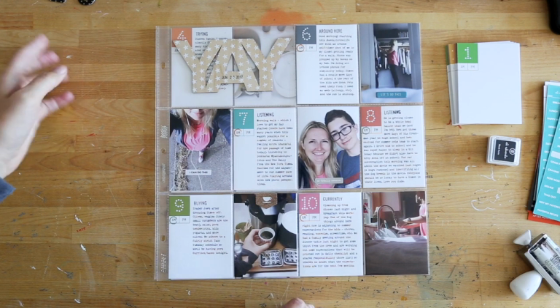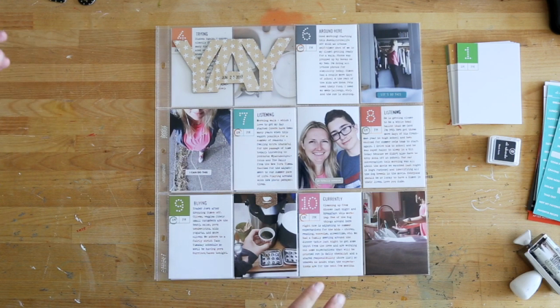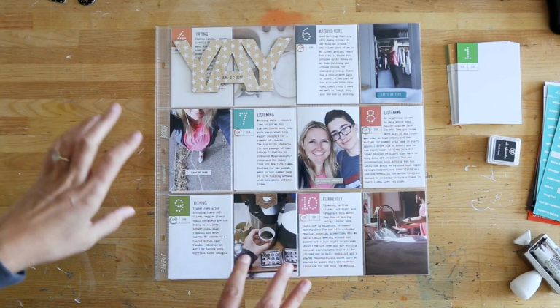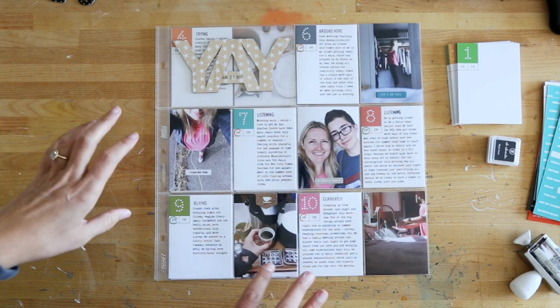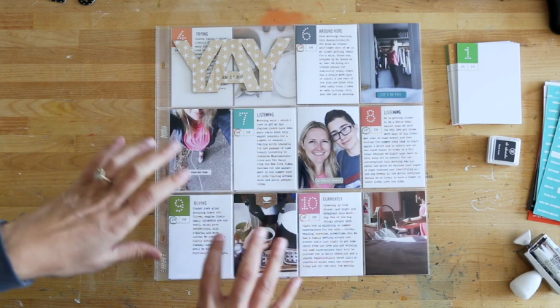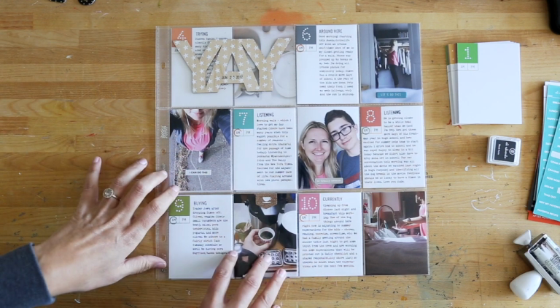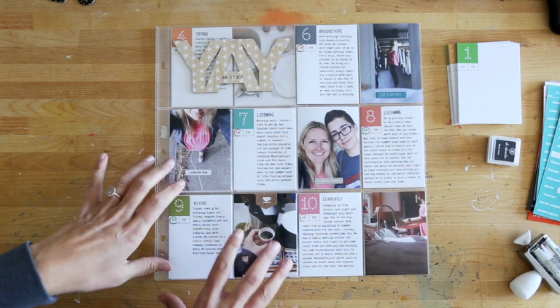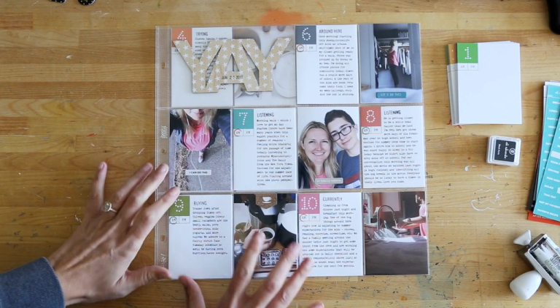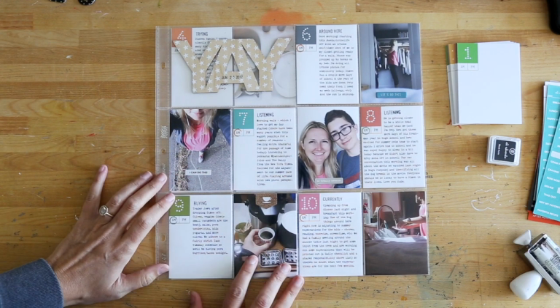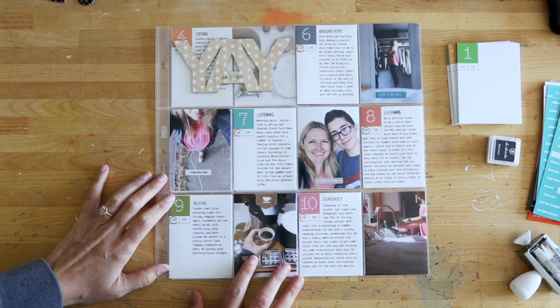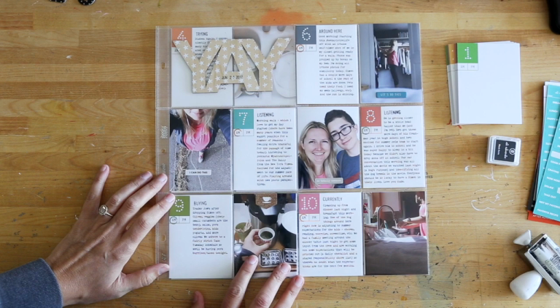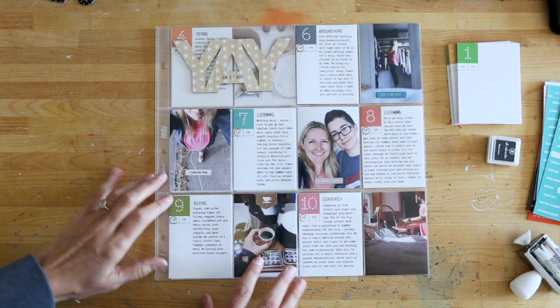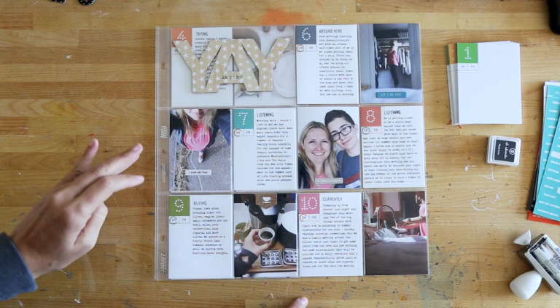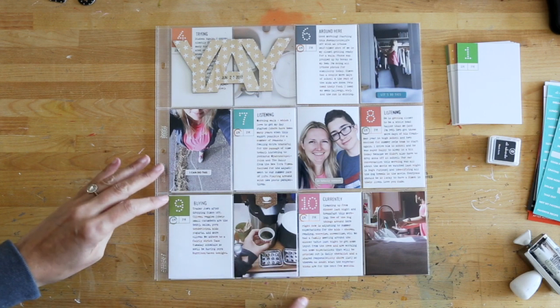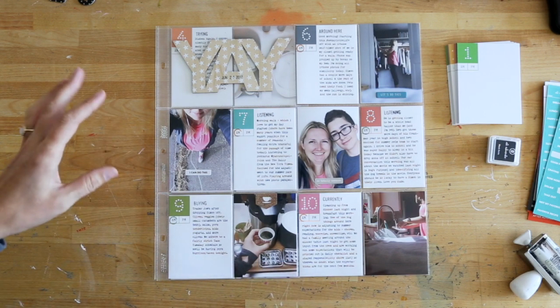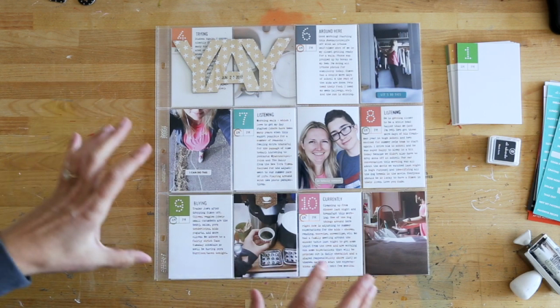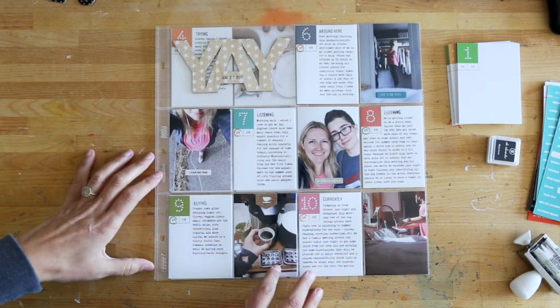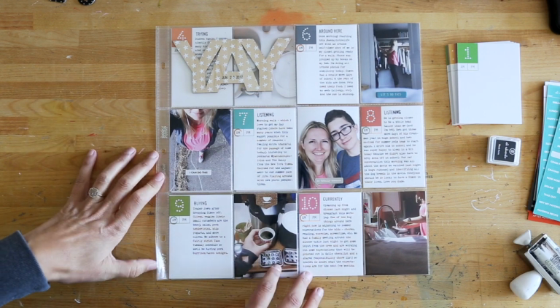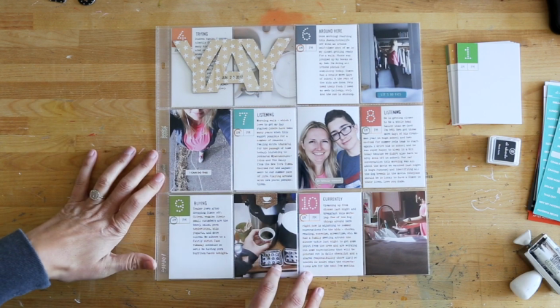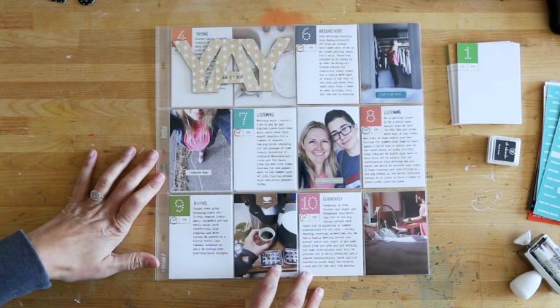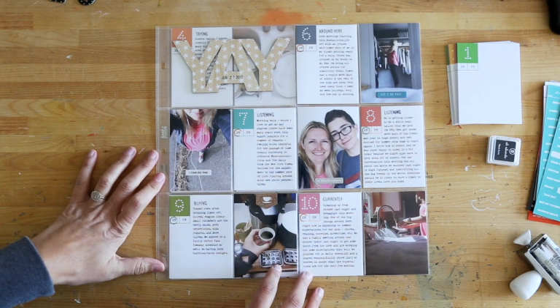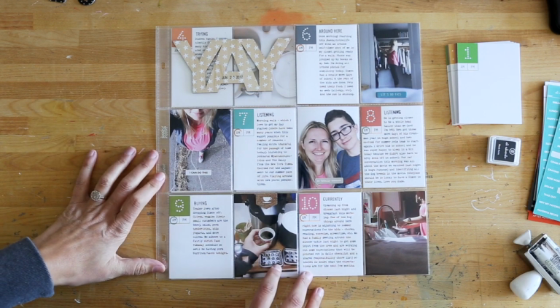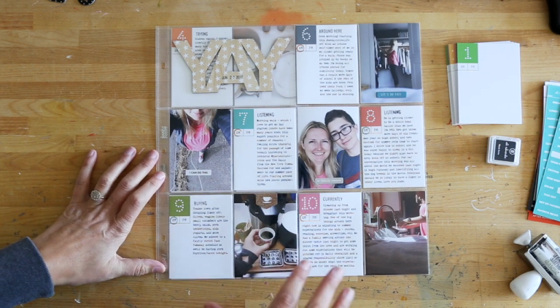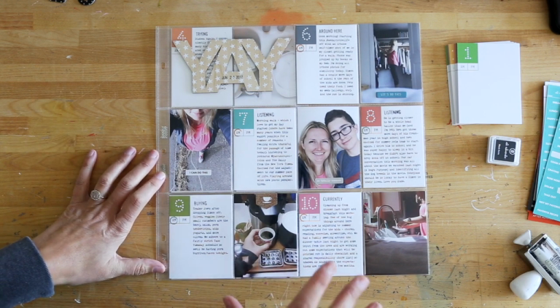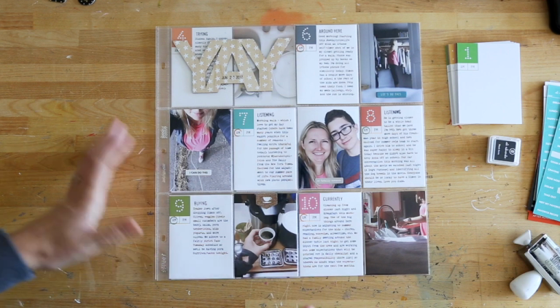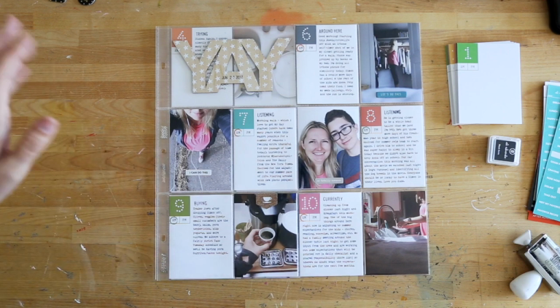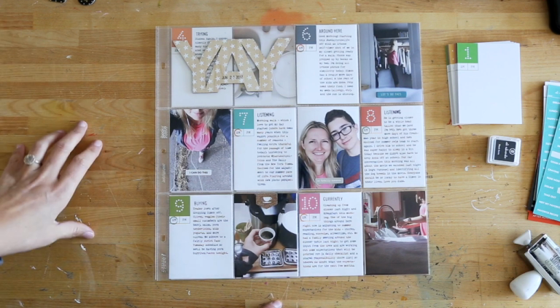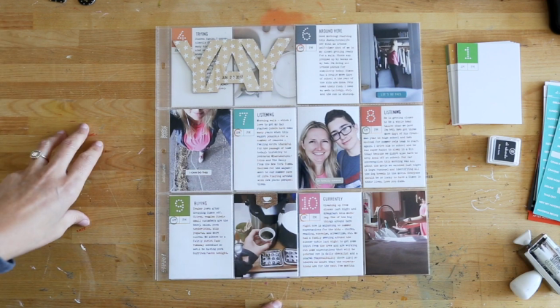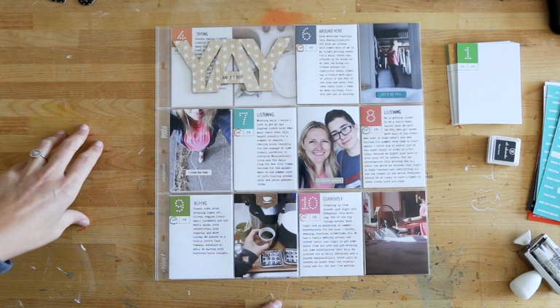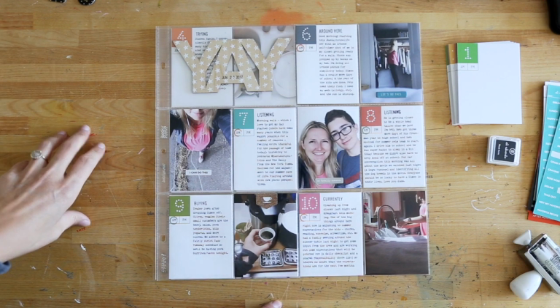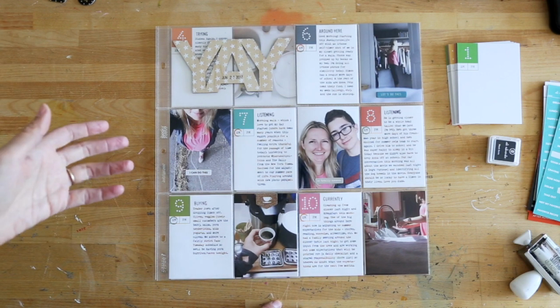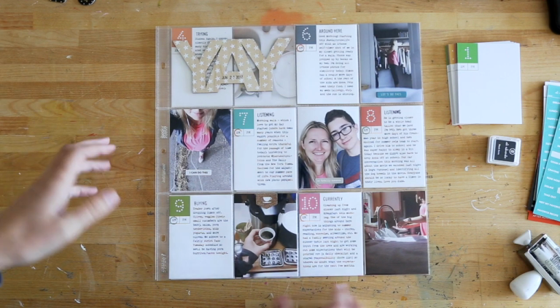So when it came time to actually put this together into a project that was more literally documenting the day, it was quick and easy, and I was able to put it together really, really fast.